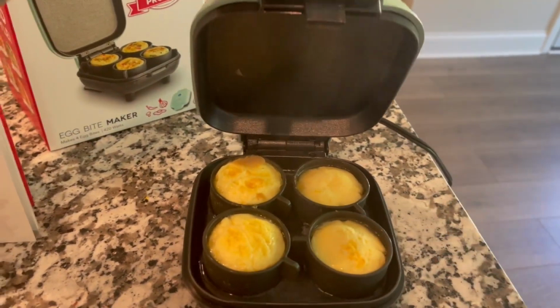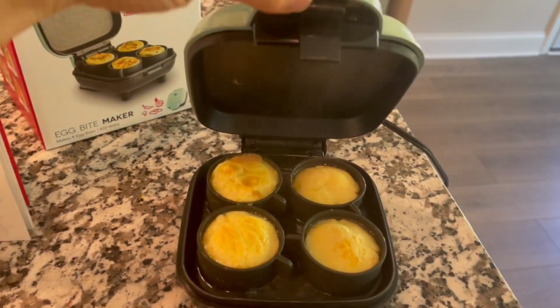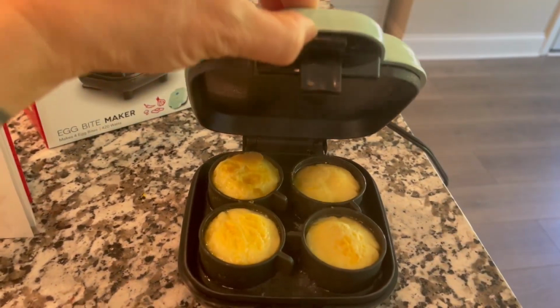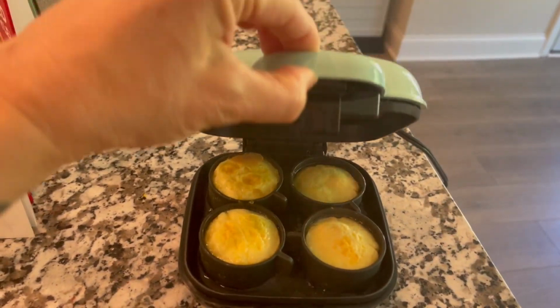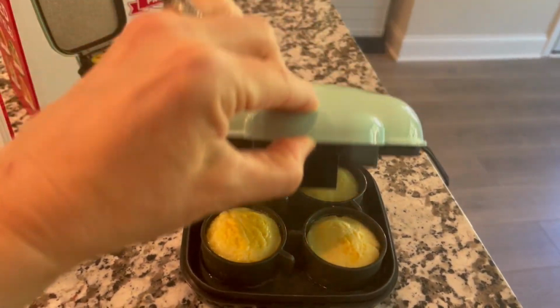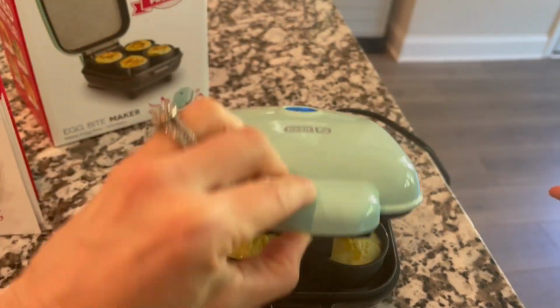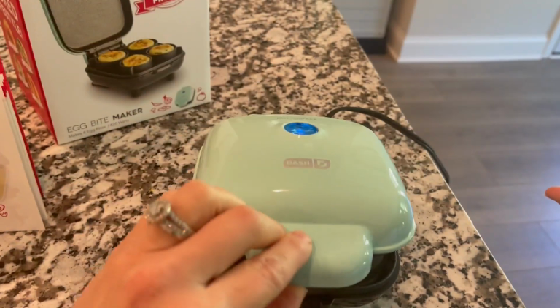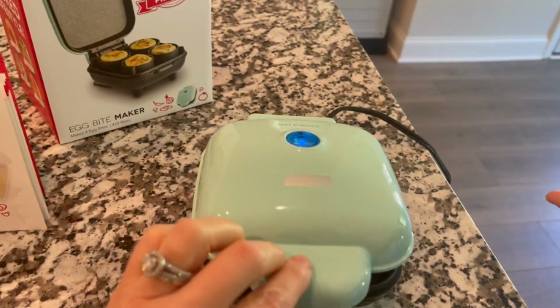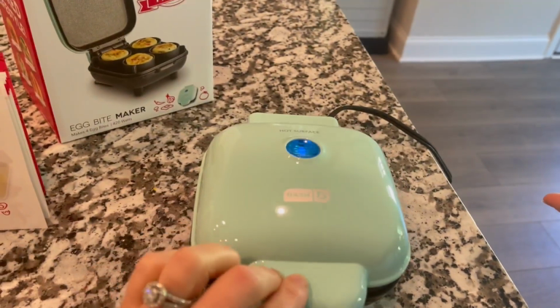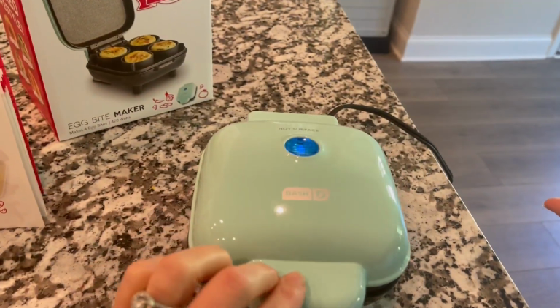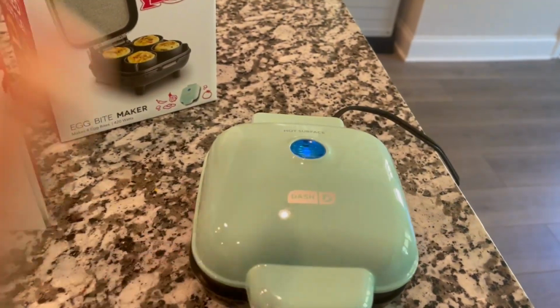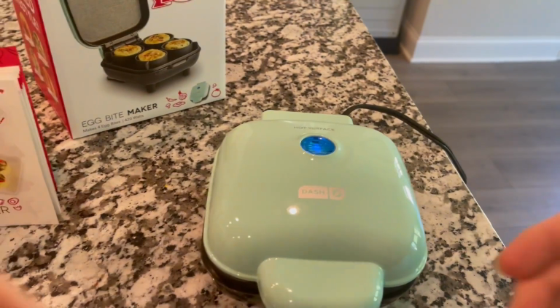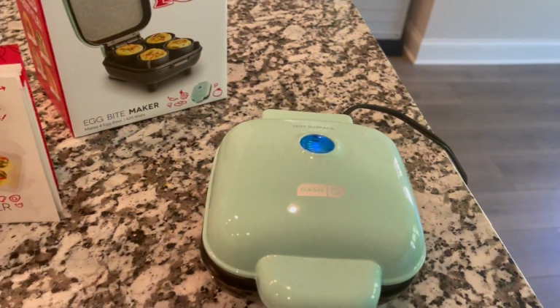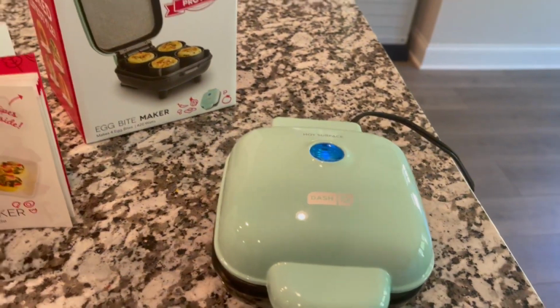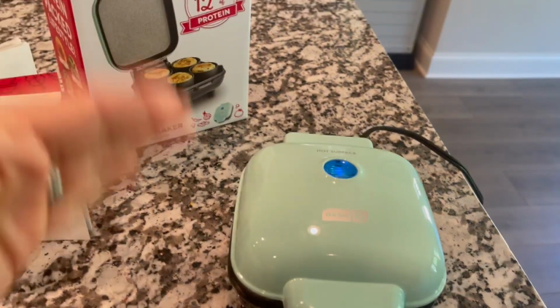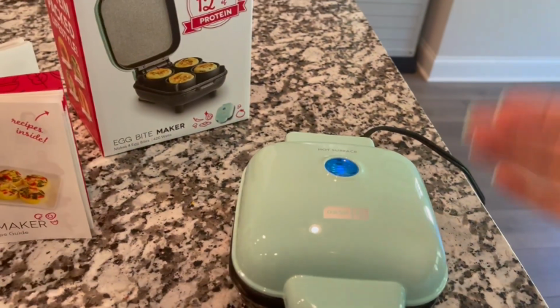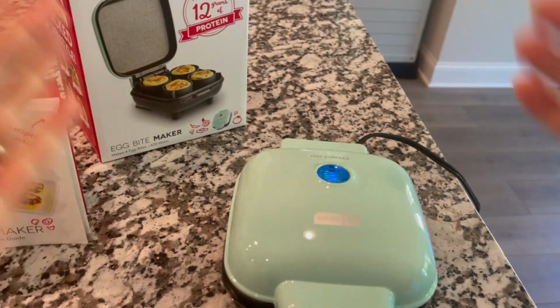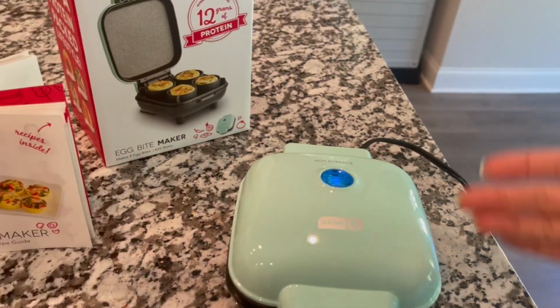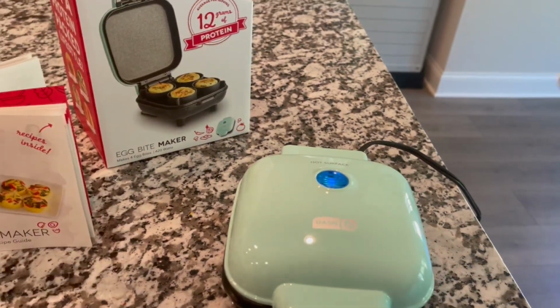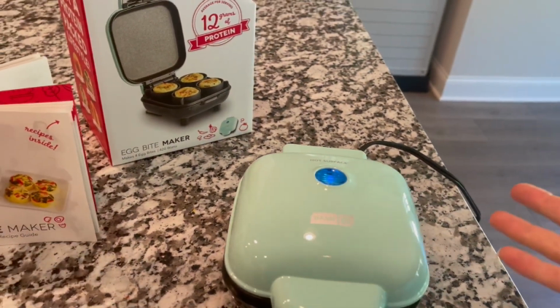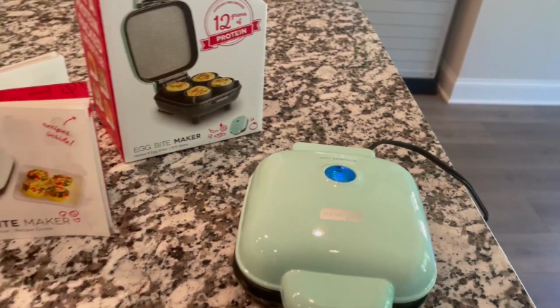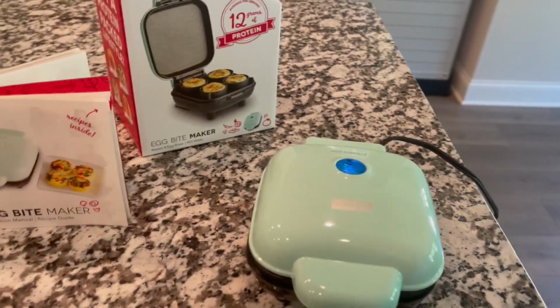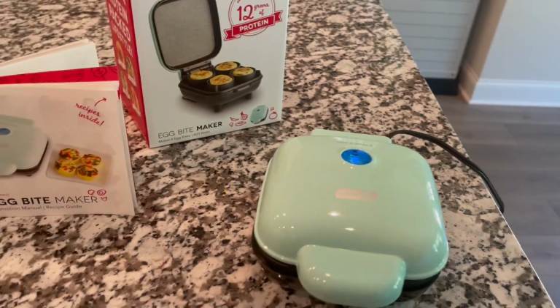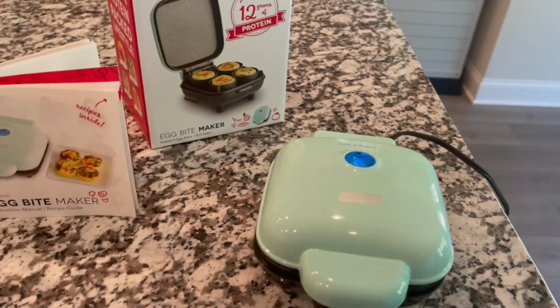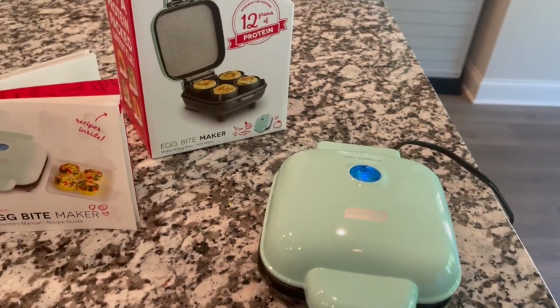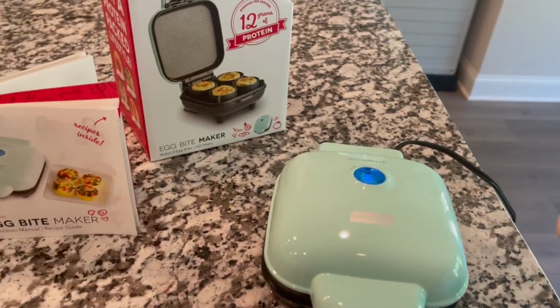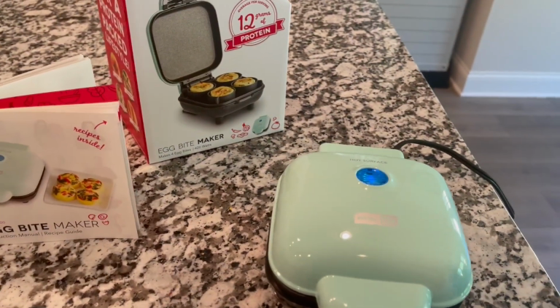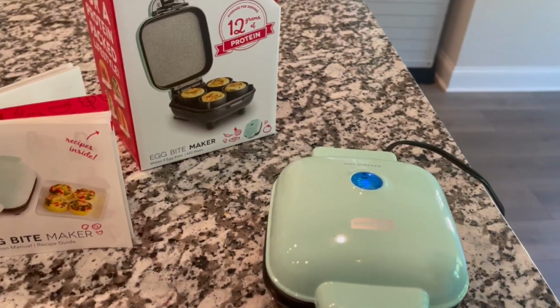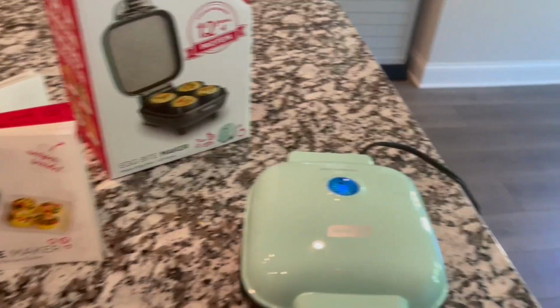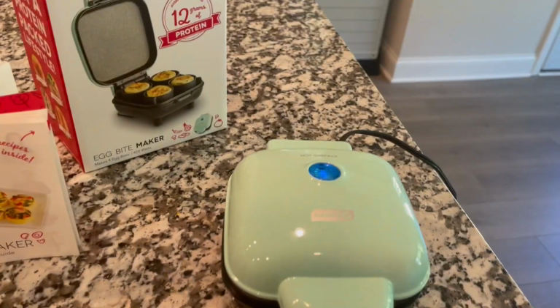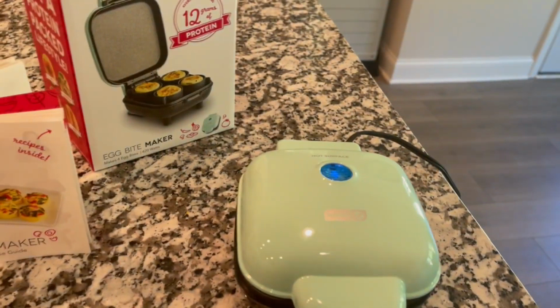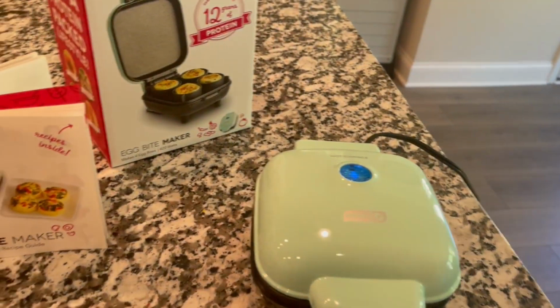I just did cheese, but you could do sausage or vegetables, etc. And once that water cooks off completely, that lets you know that your egg bites are done.